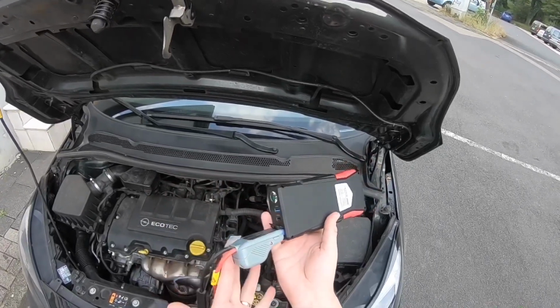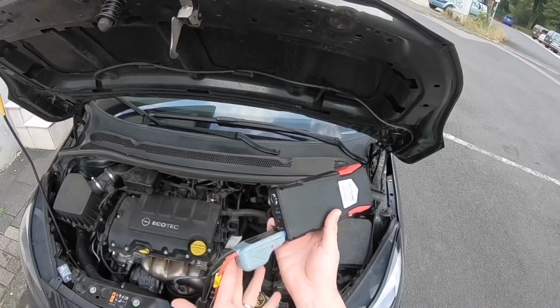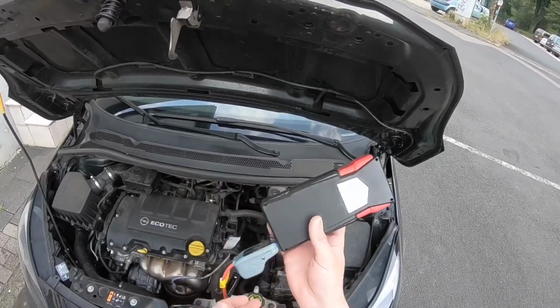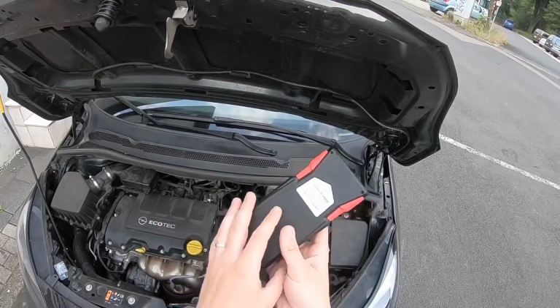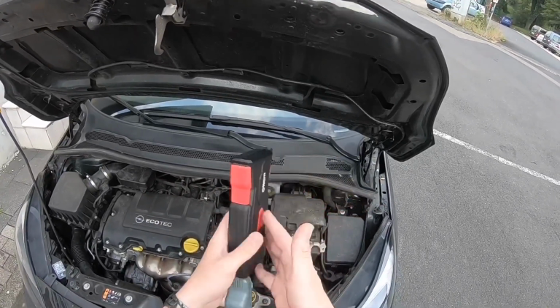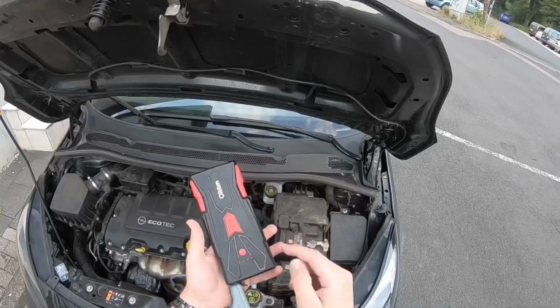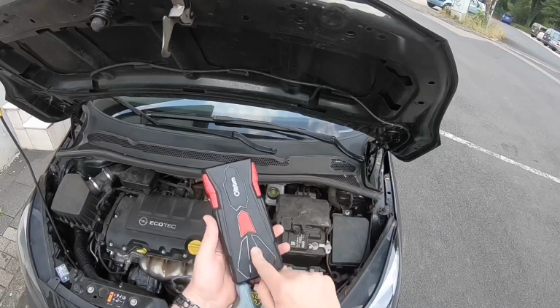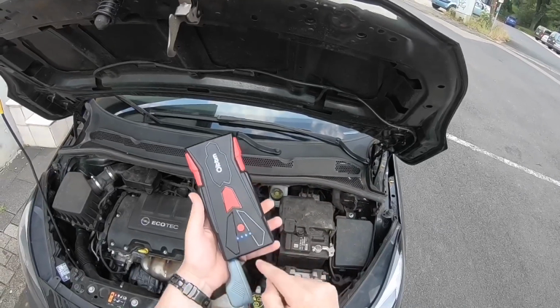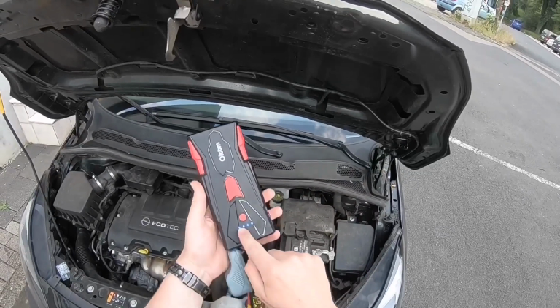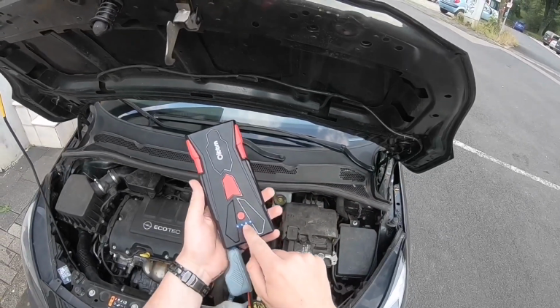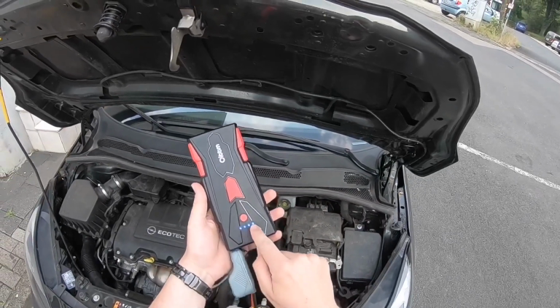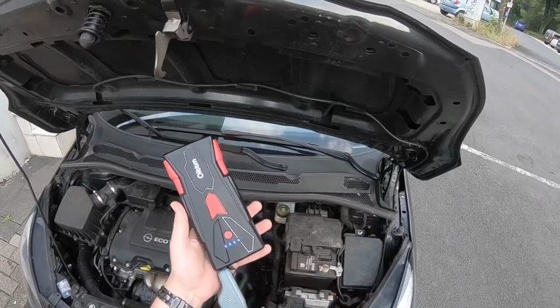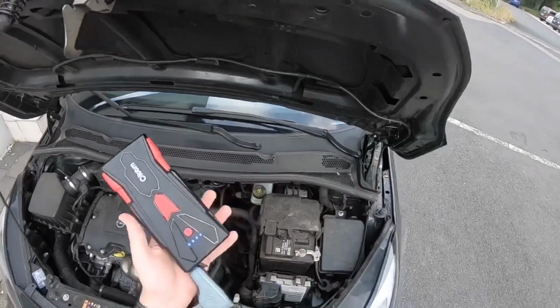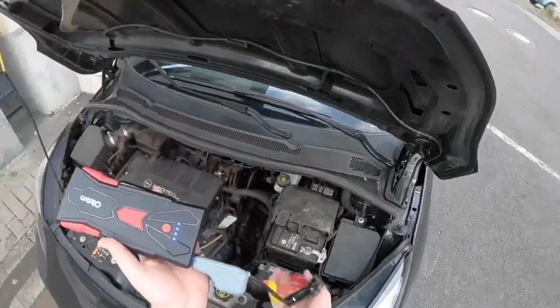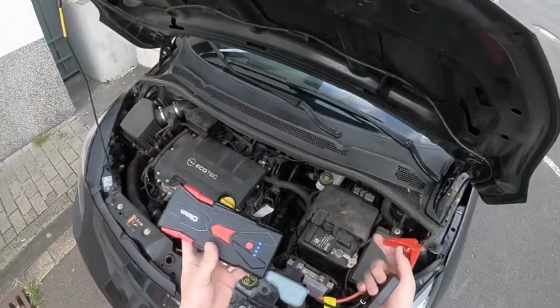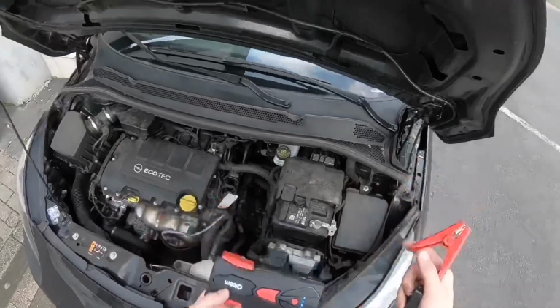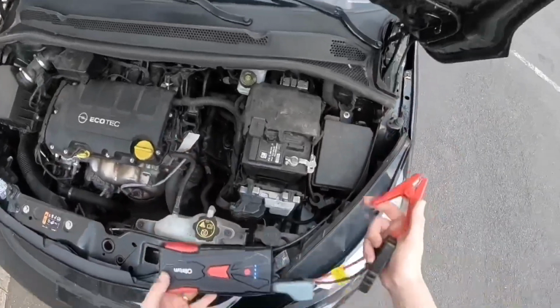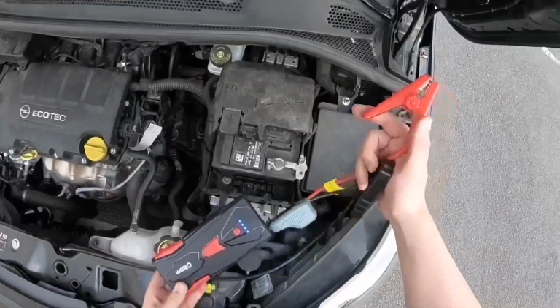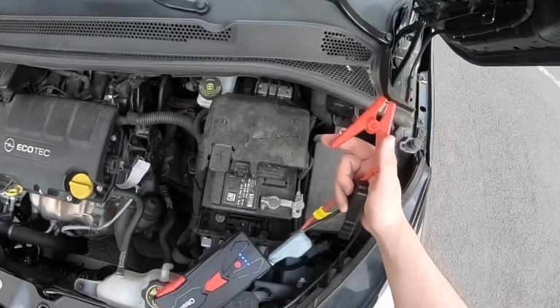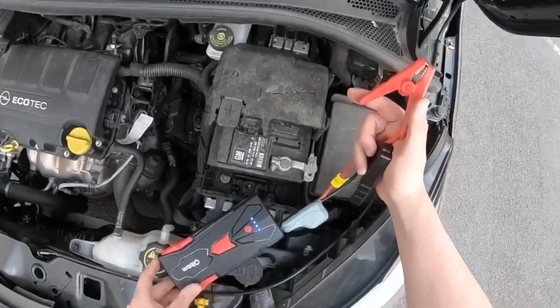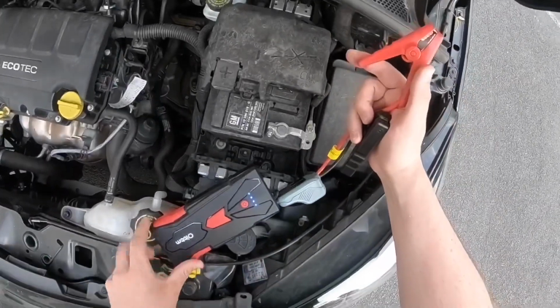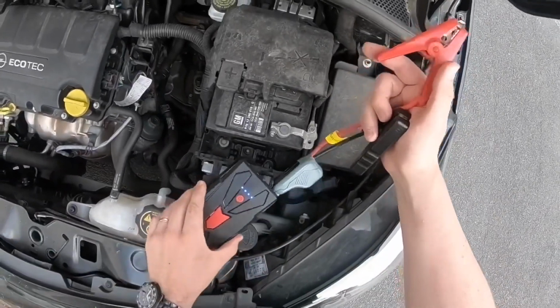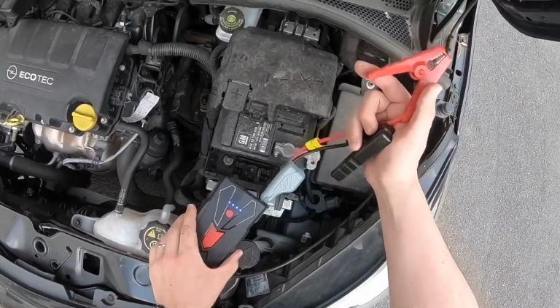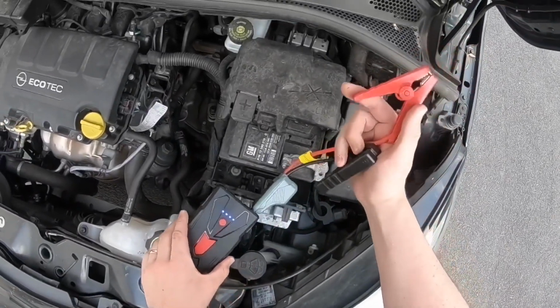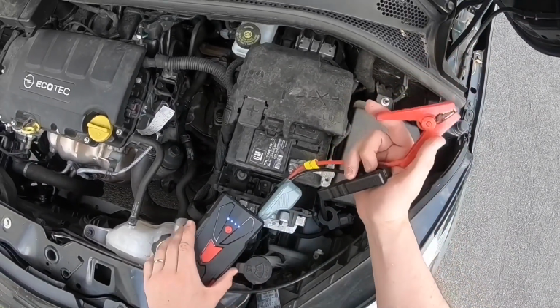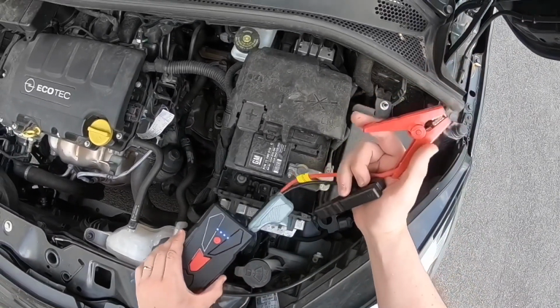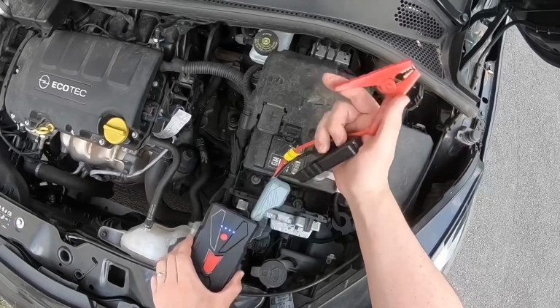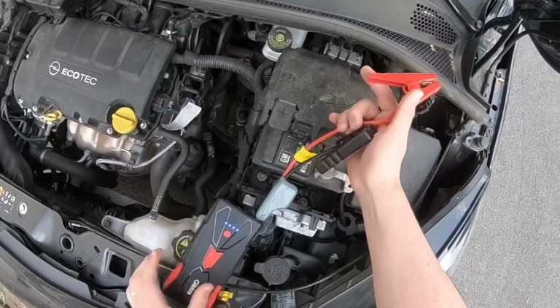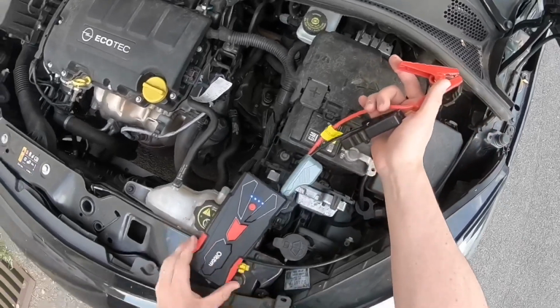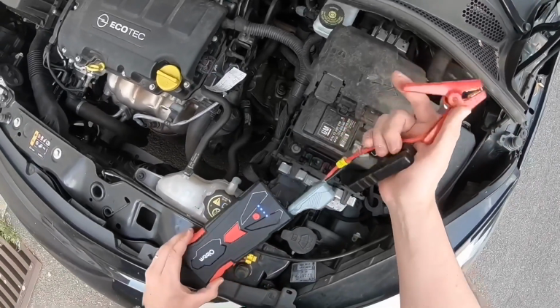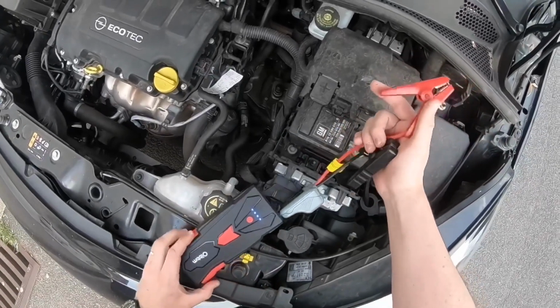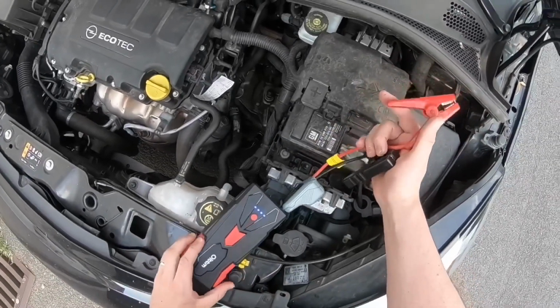Check the LEDs on your device — all four LEDs are on, that's great. Now connect the red clamp to the positive terminal and the black clamp to the negative terminal of the car.